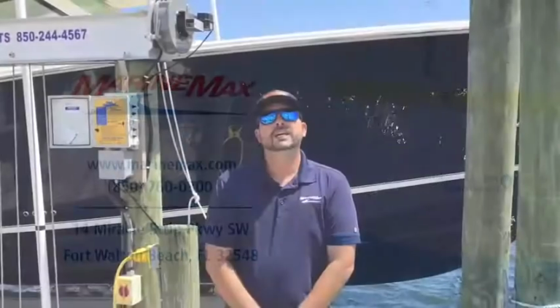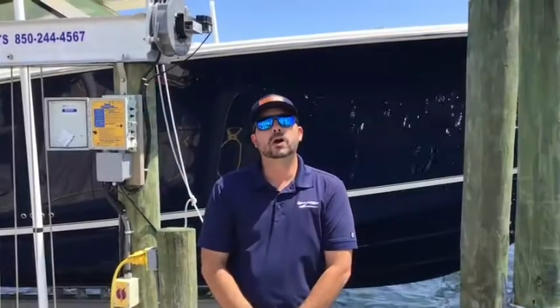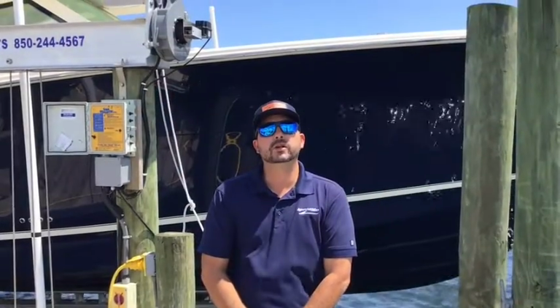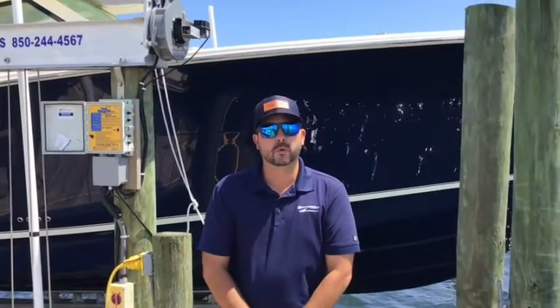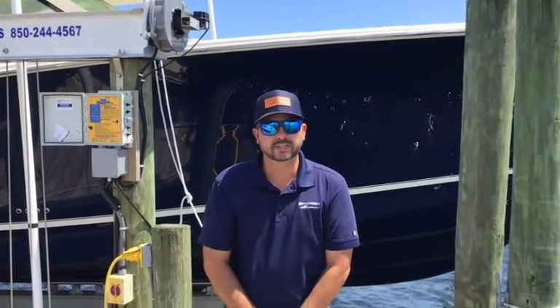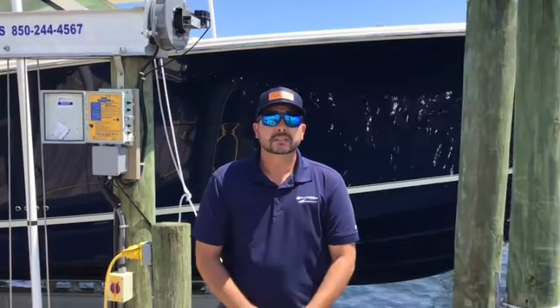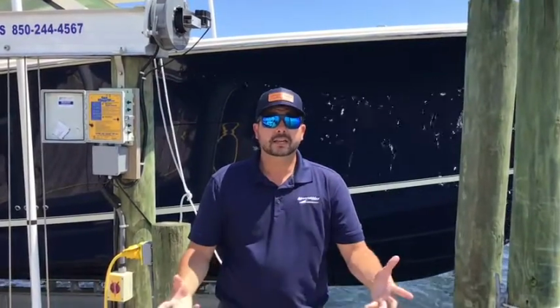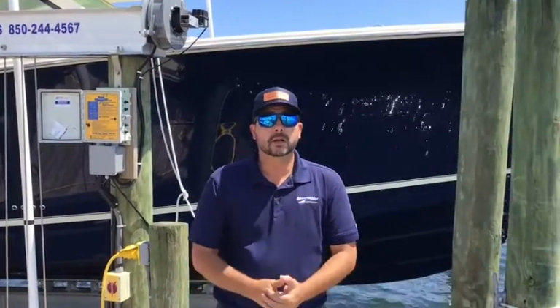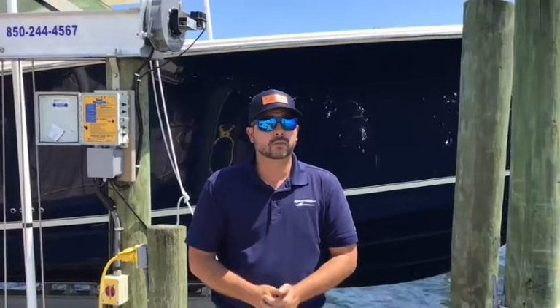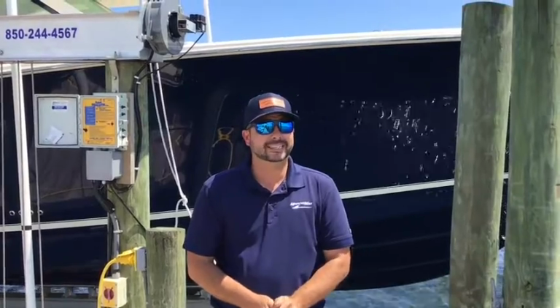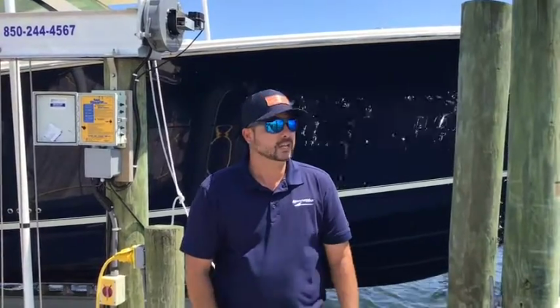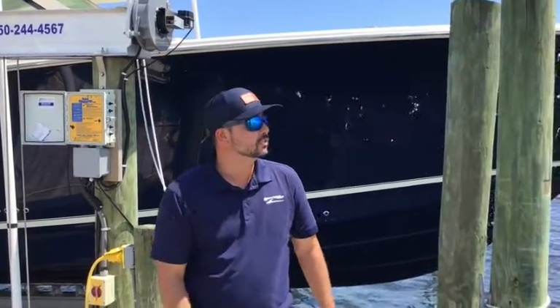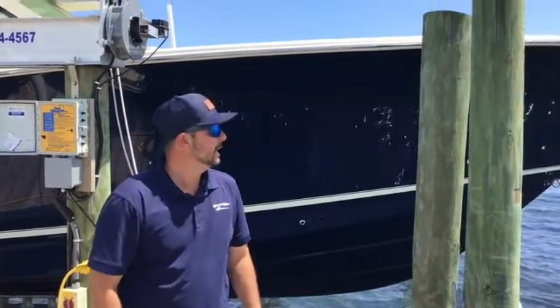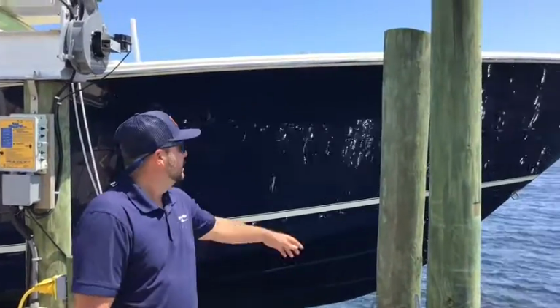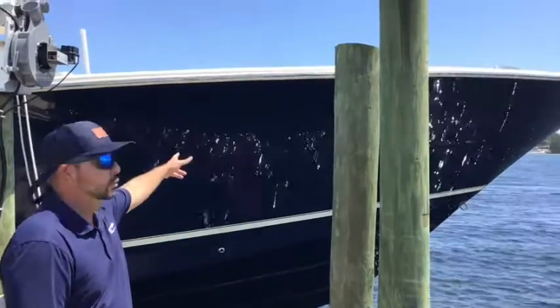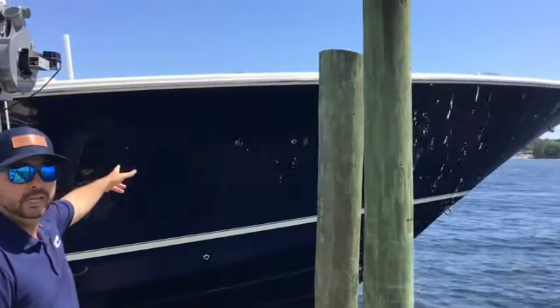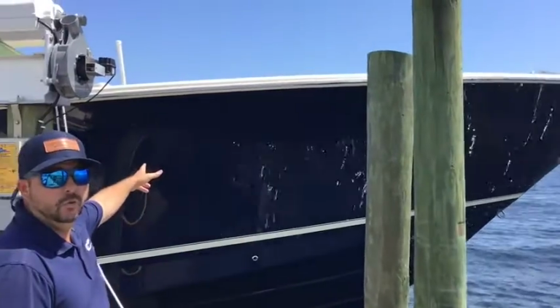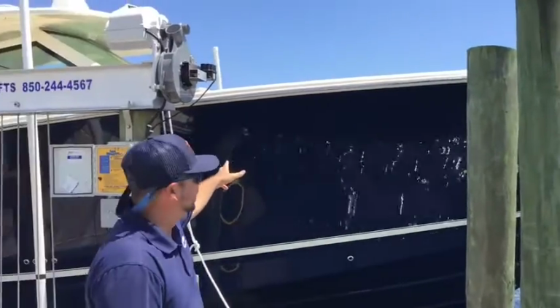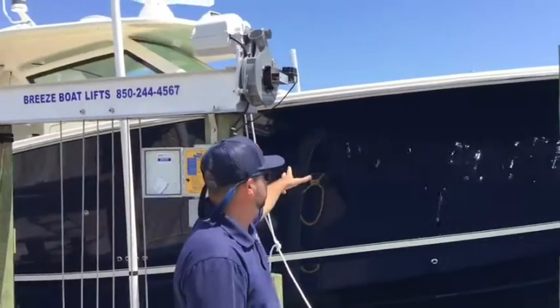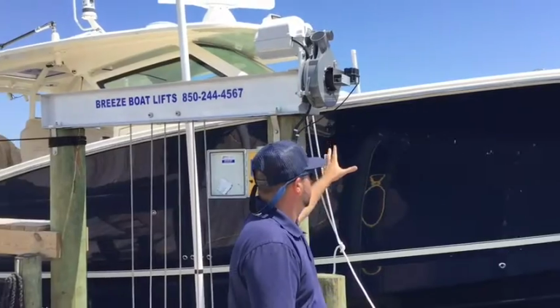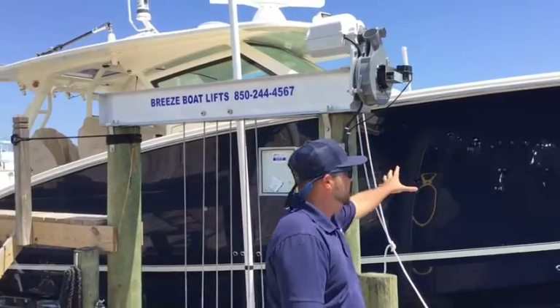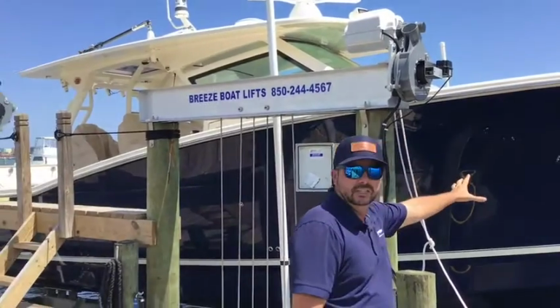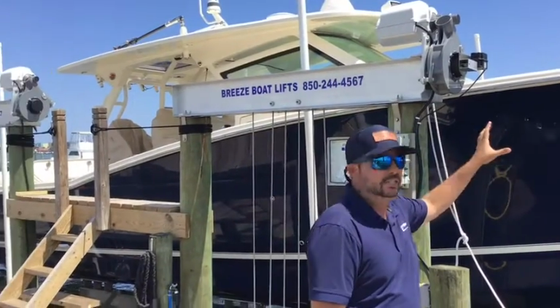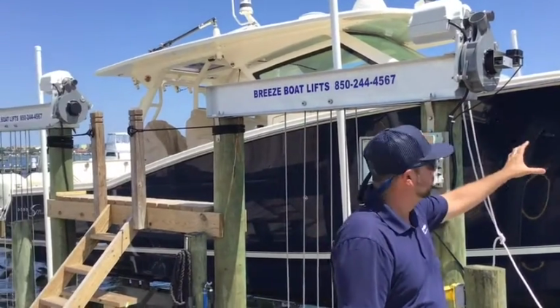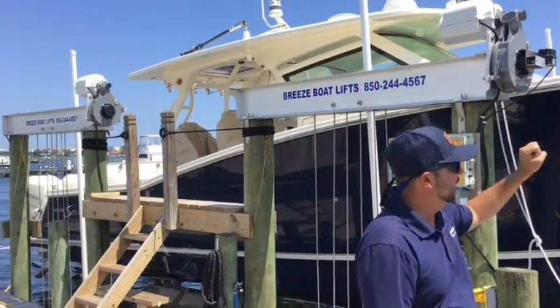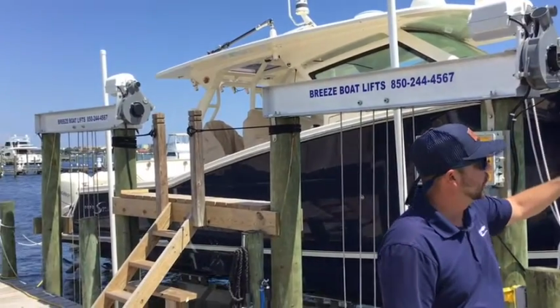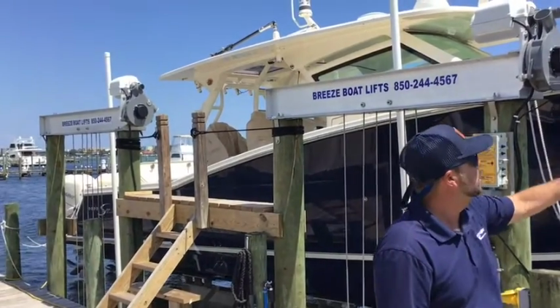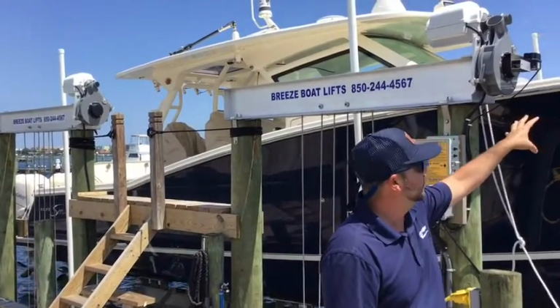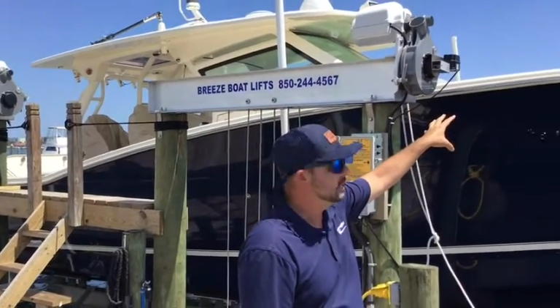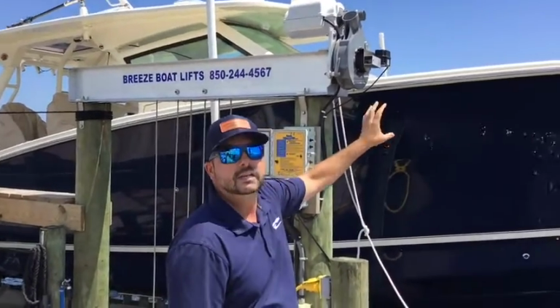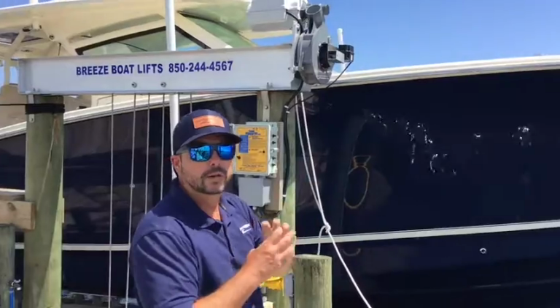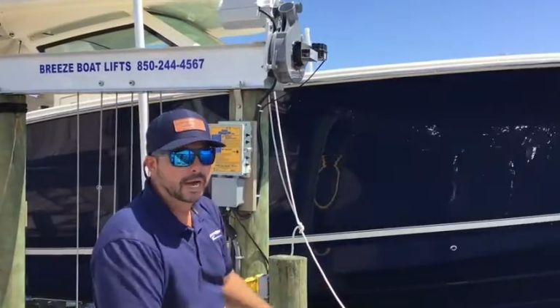Hello and welcome to MarineVax at Fort Wall Beach. Today I'm going to be going over an exciting new addition to our lot: a 2020 420 Scout. The color combination on this is really nice — I like that dark blue with the cream color. It really, really pops.